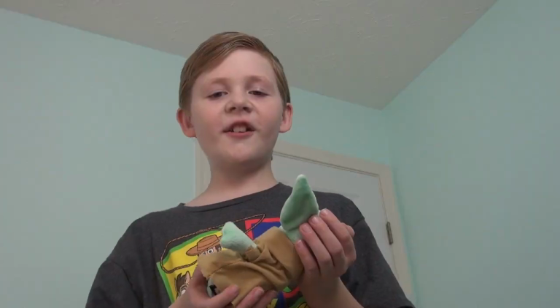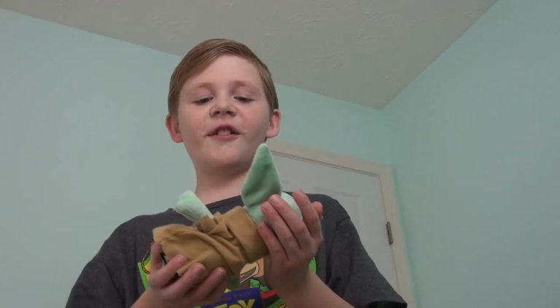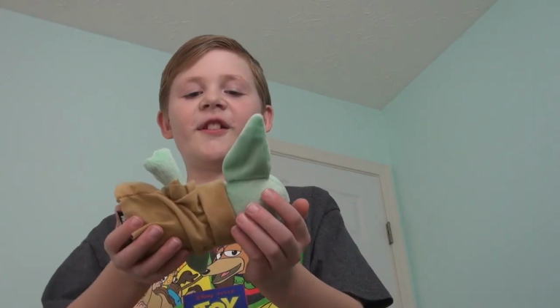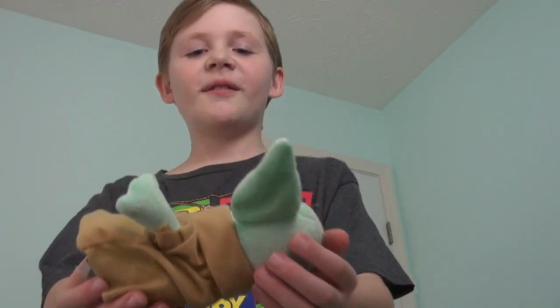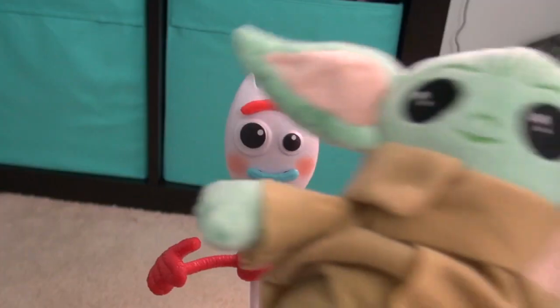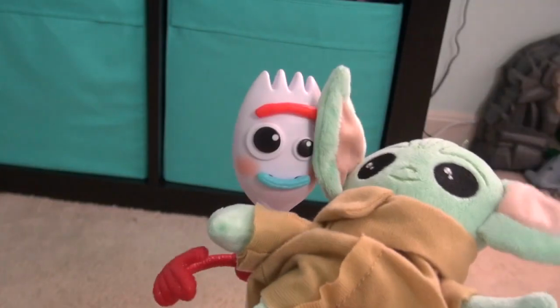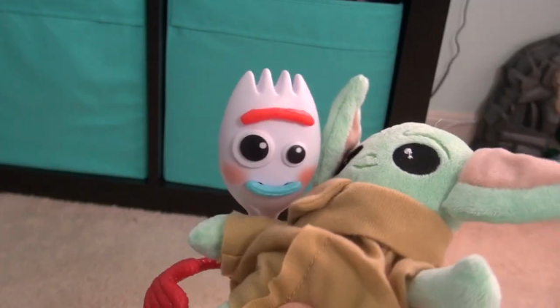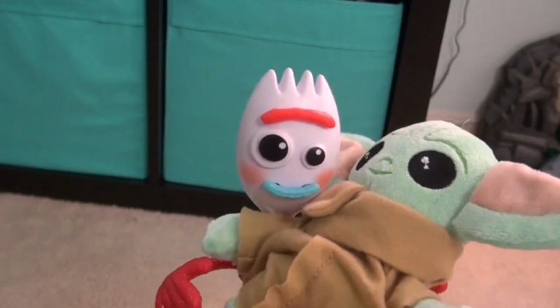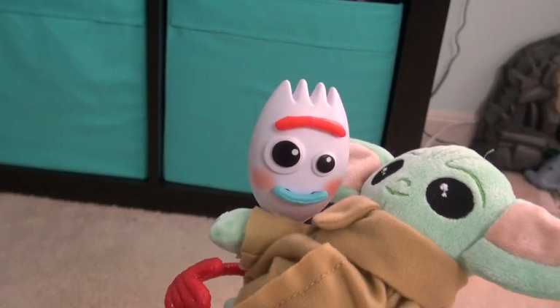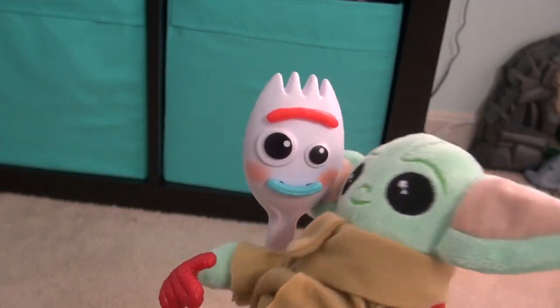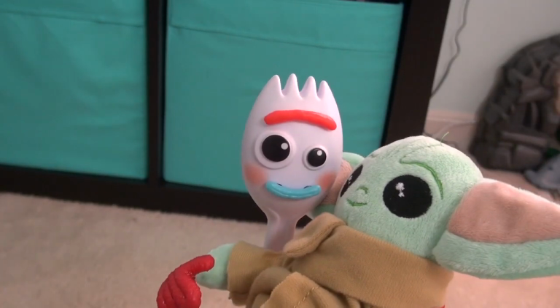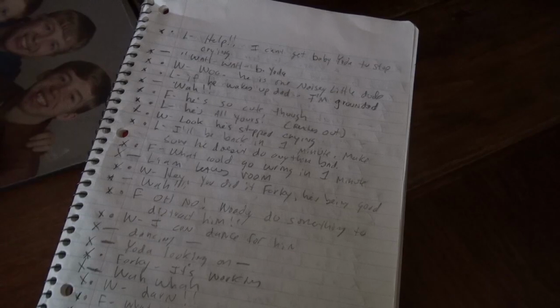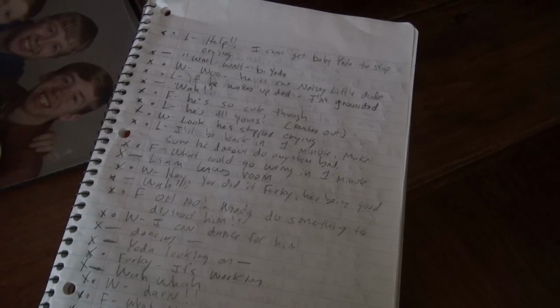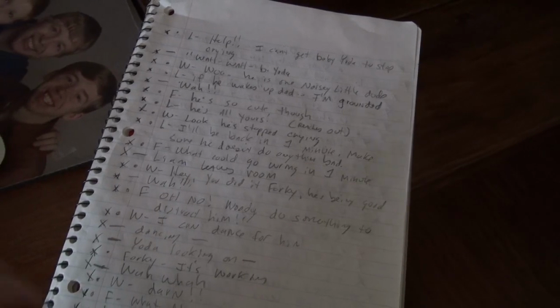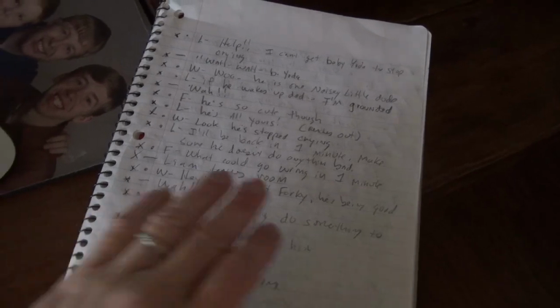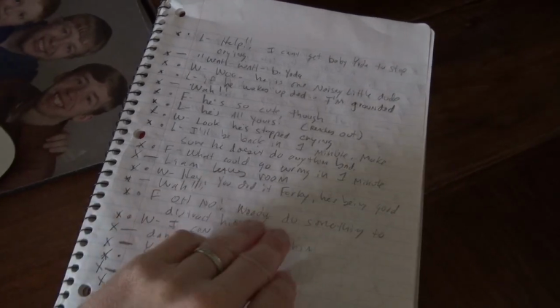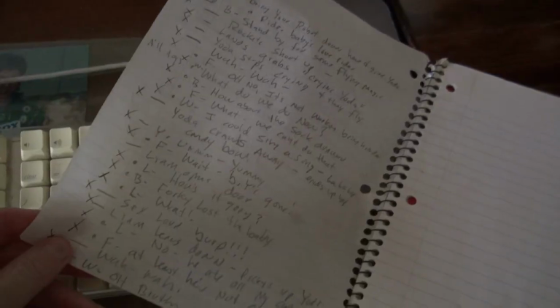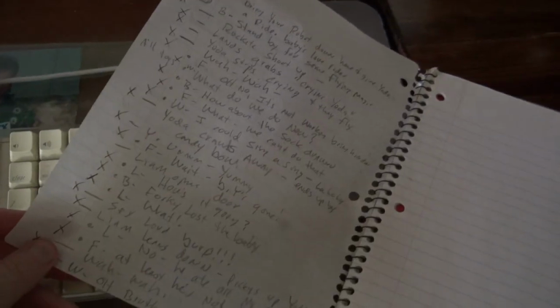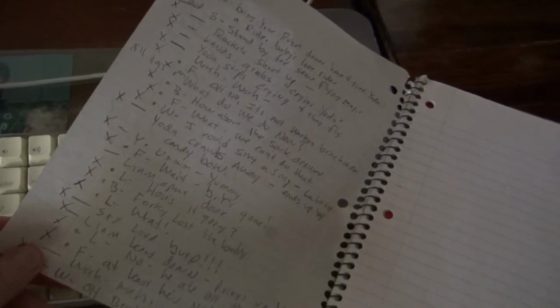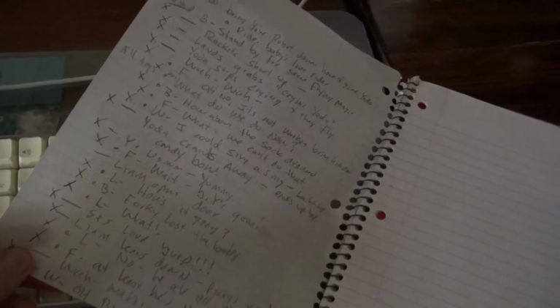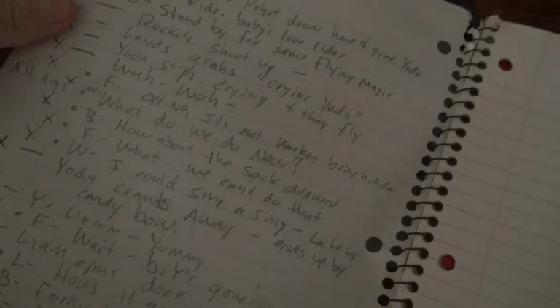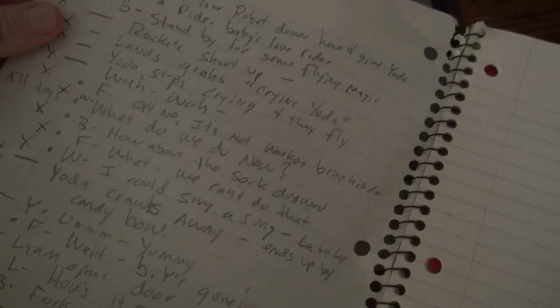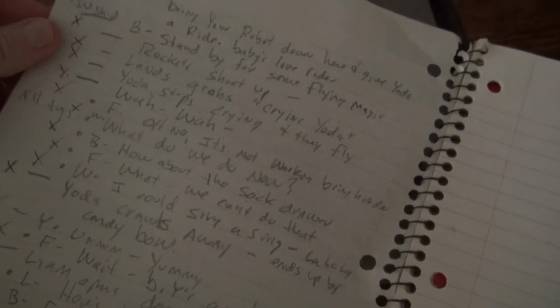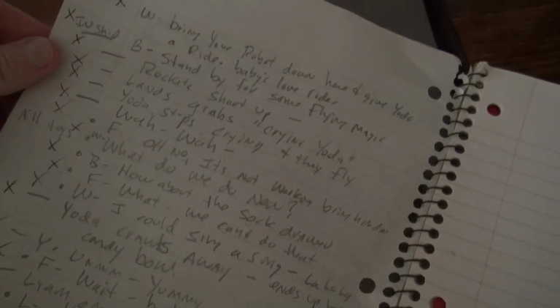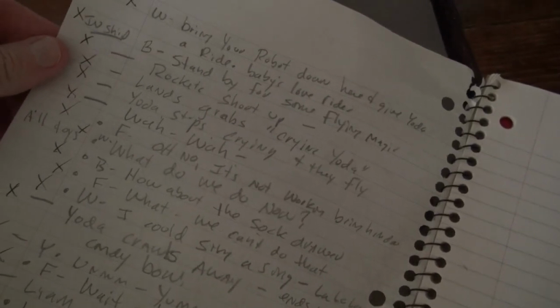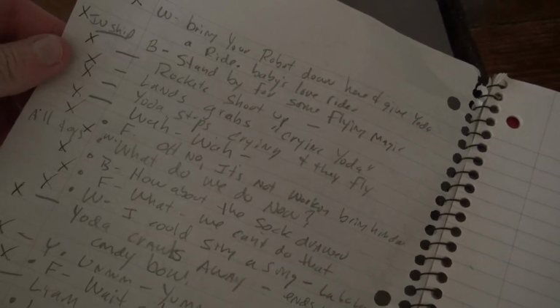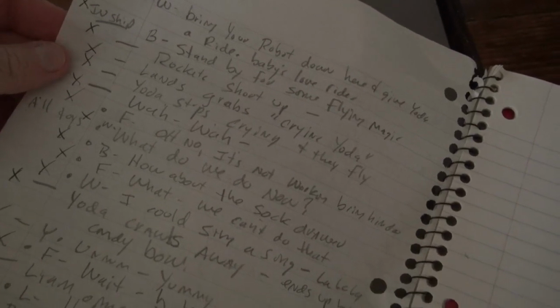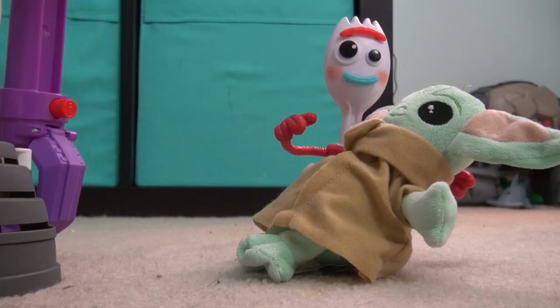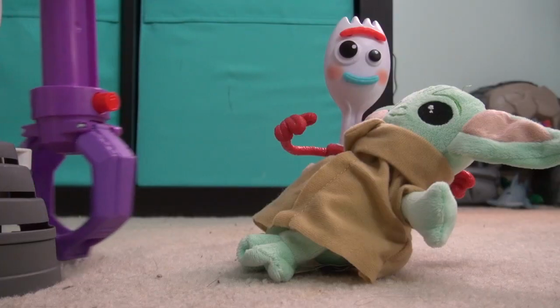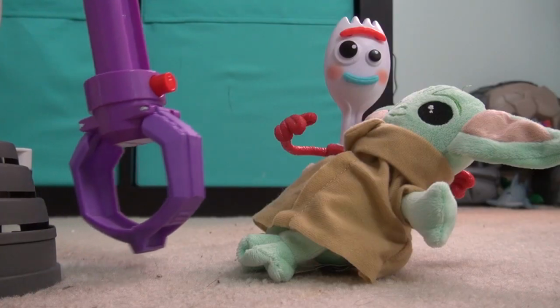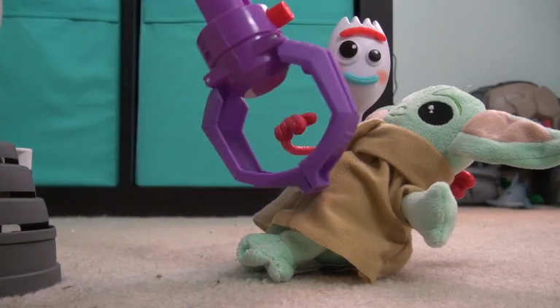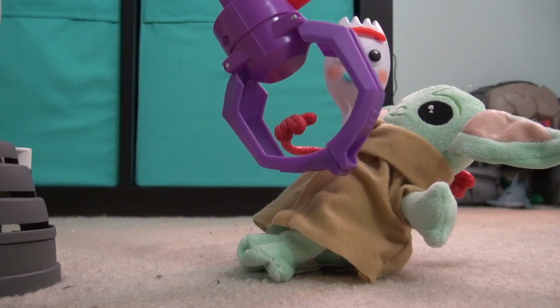For our video, The Babysitter's Yoda Club, we scripted it out. We probably spent about half an hour. The video is two minutes, 13 seconds.